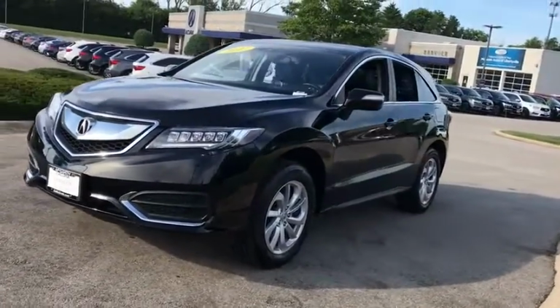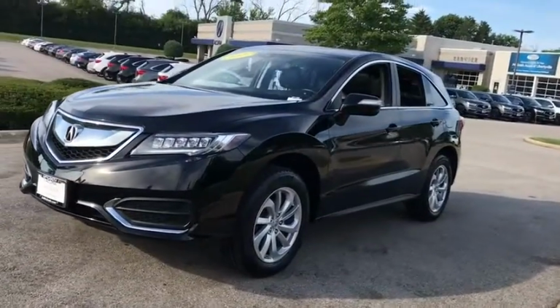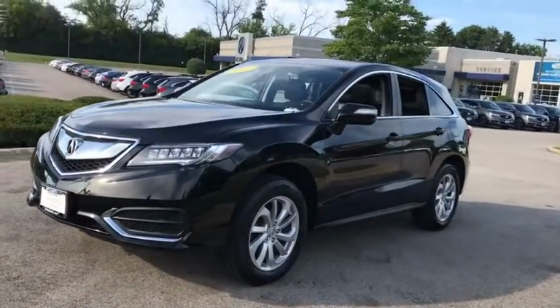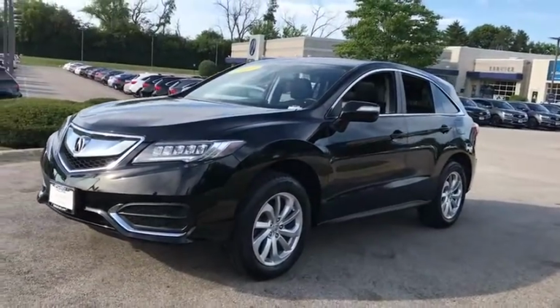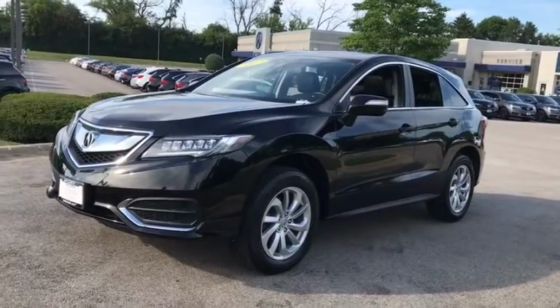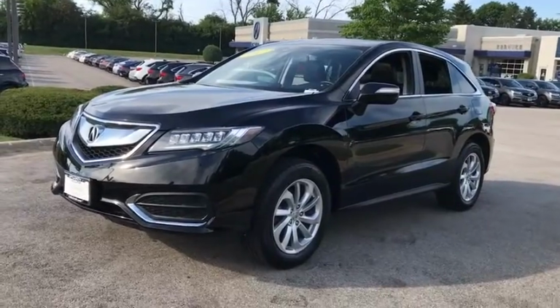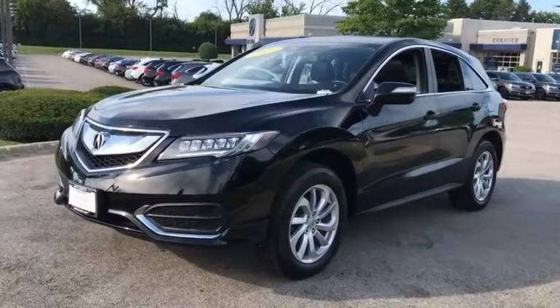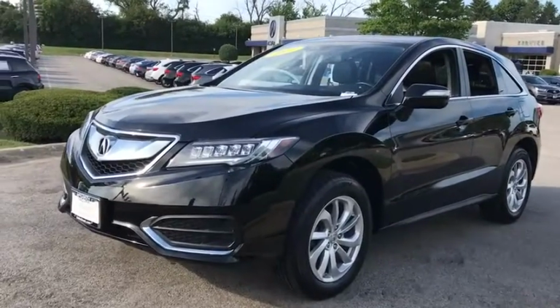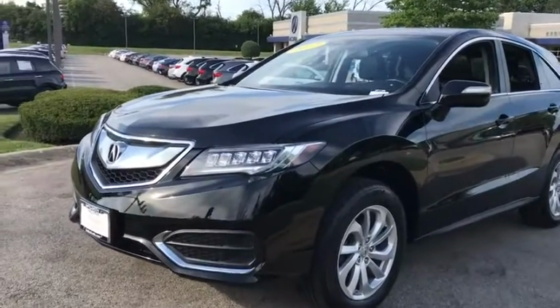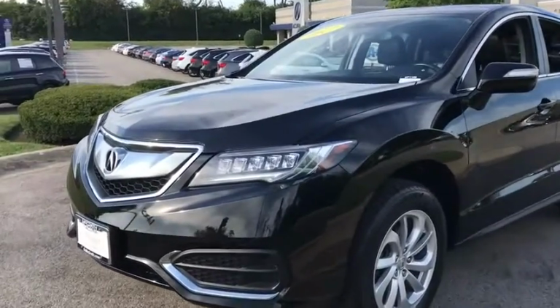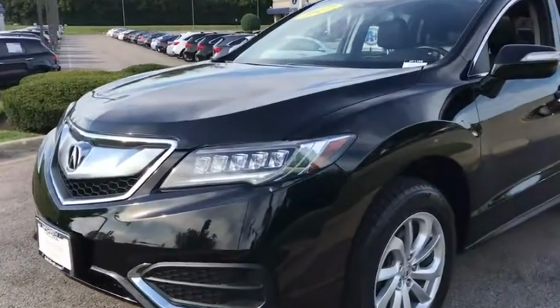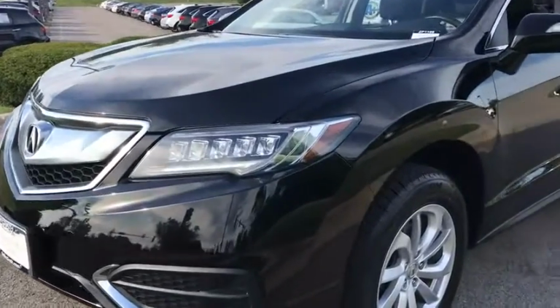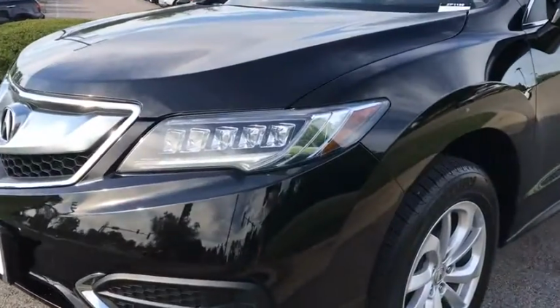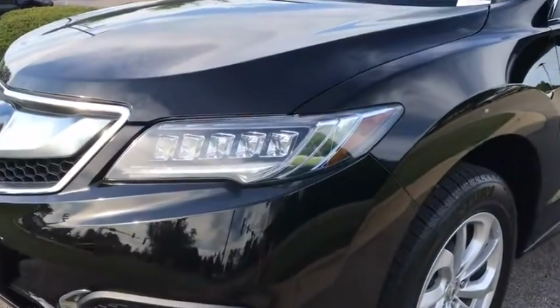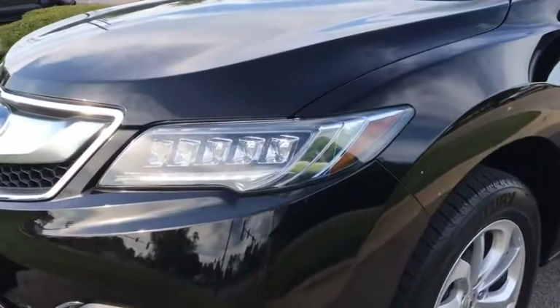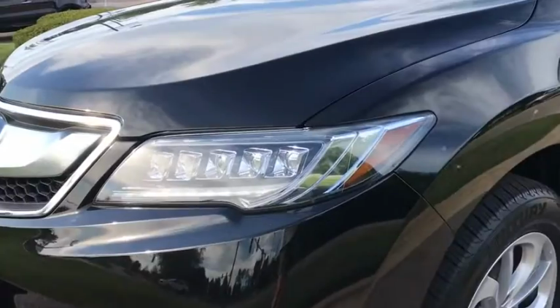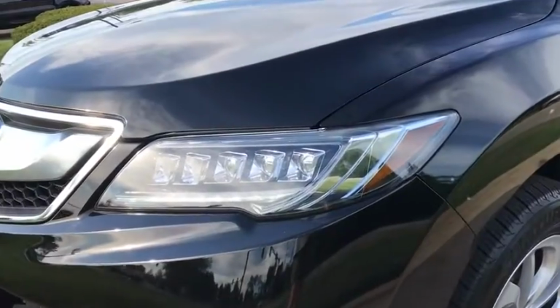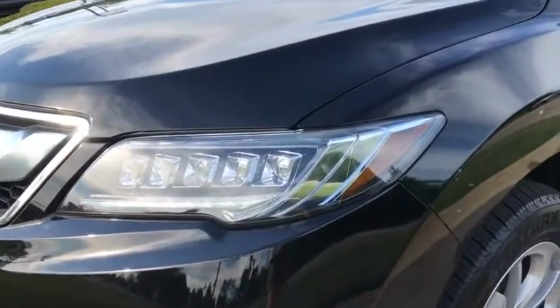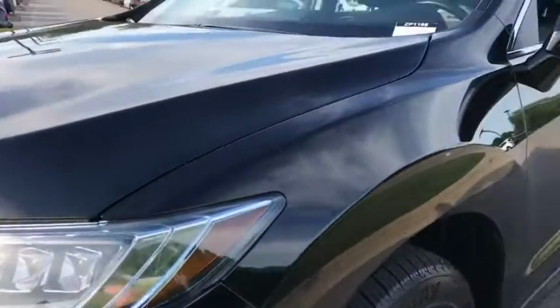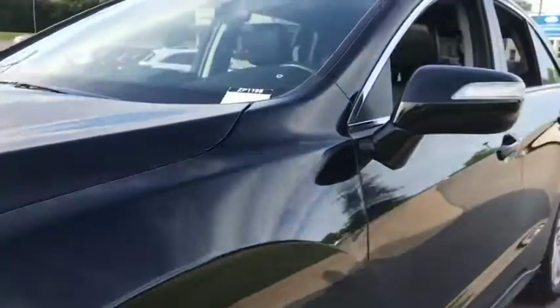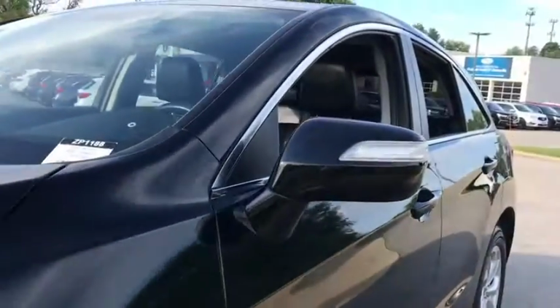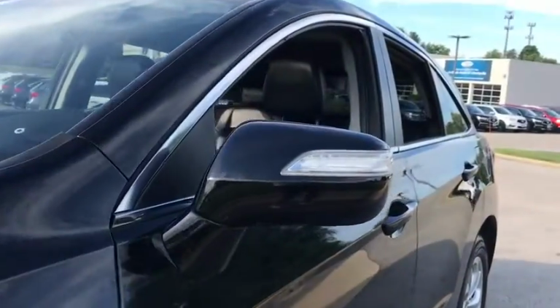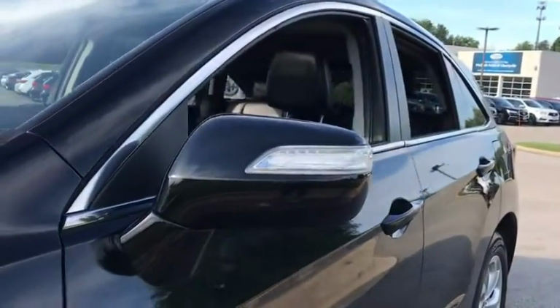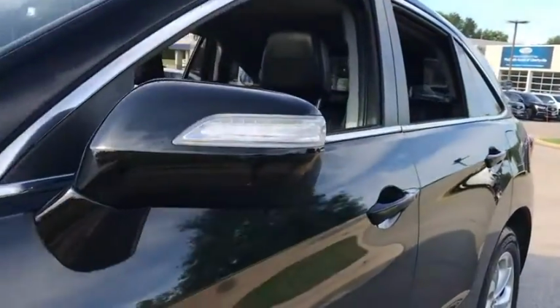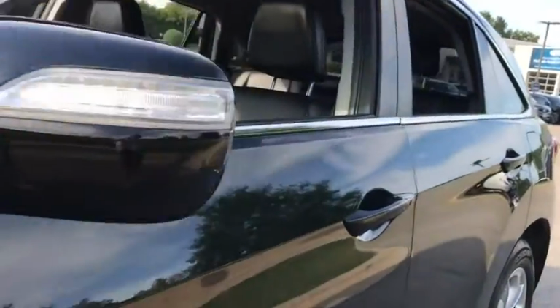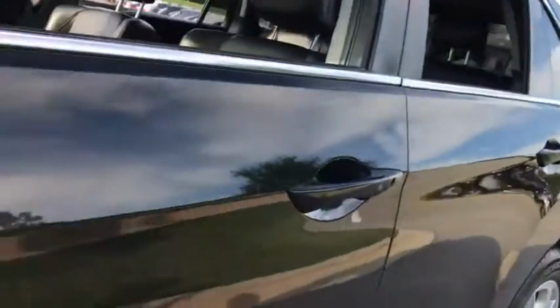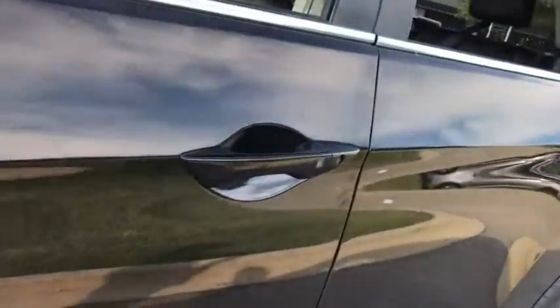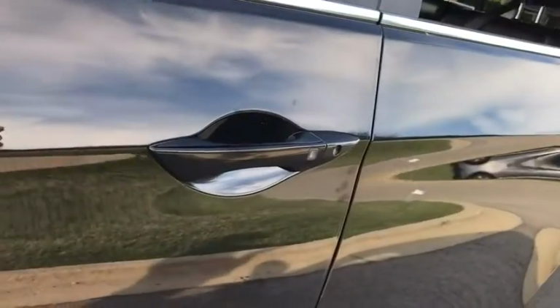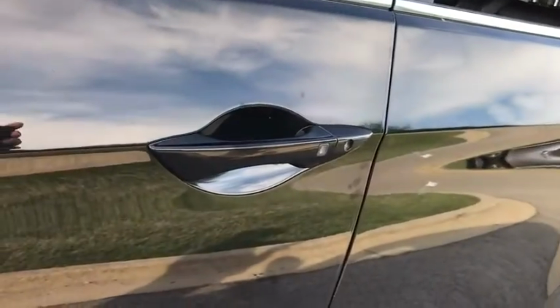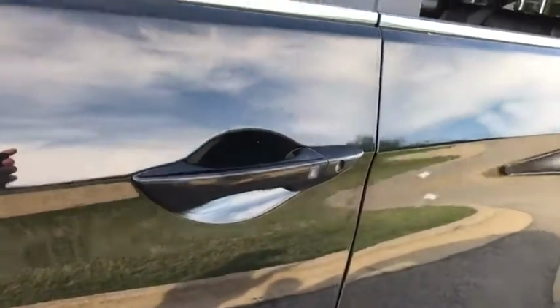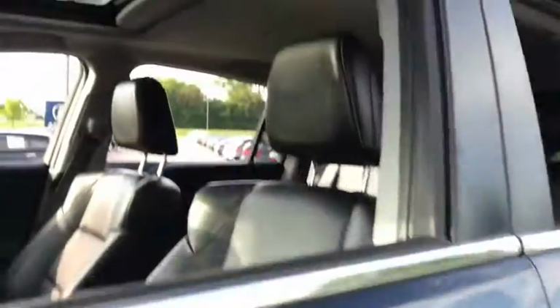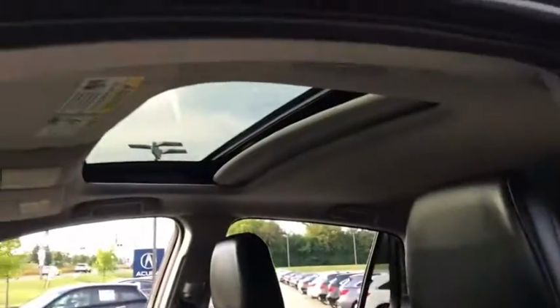This vehicle has less than 40,000 miles. Here are some of this vehicle's great options: backup camera, anti-lock braking system, power liftgate, steering wheel audio controls, power passenger seat, traction control, stability control.